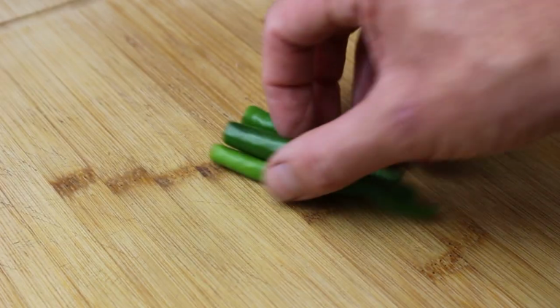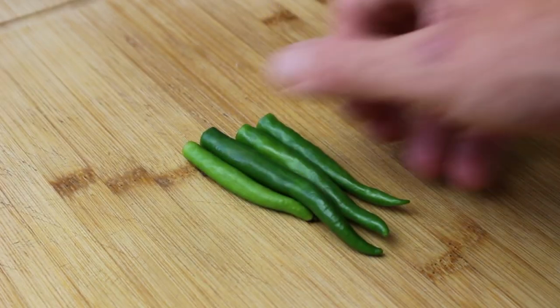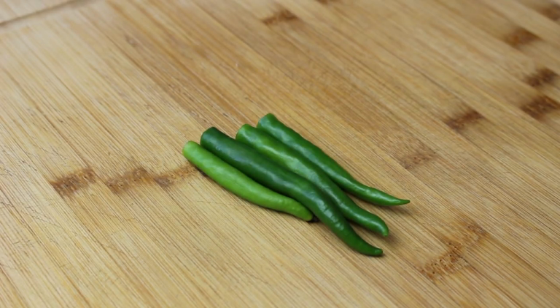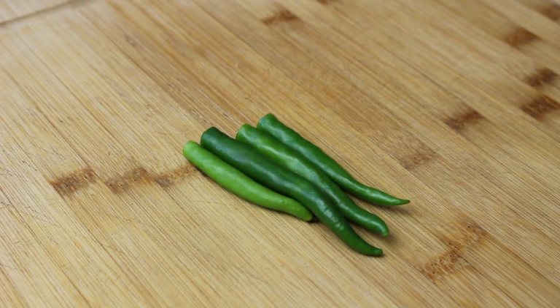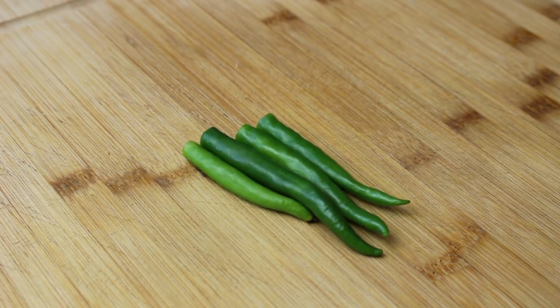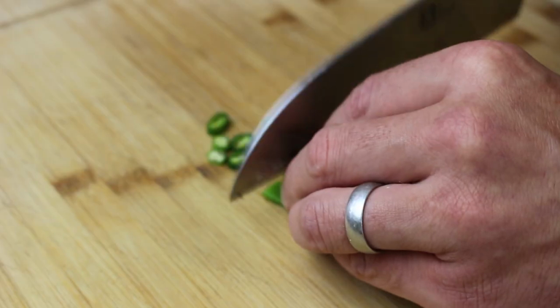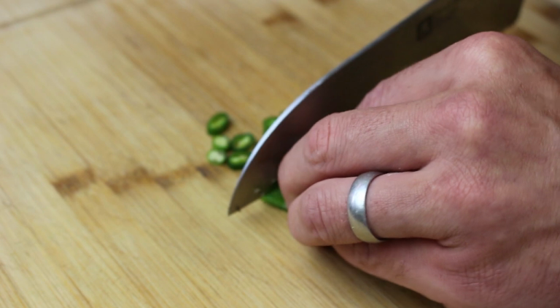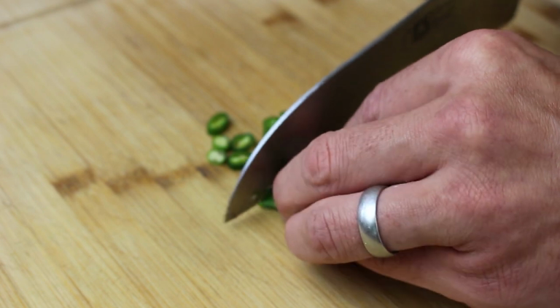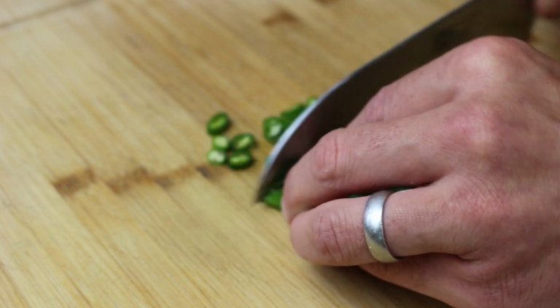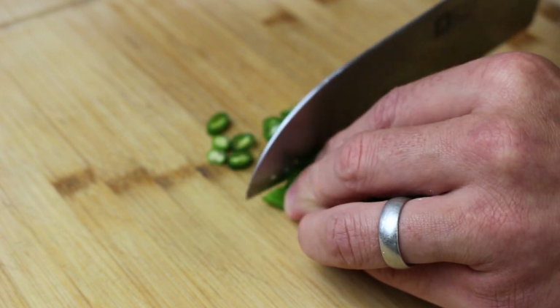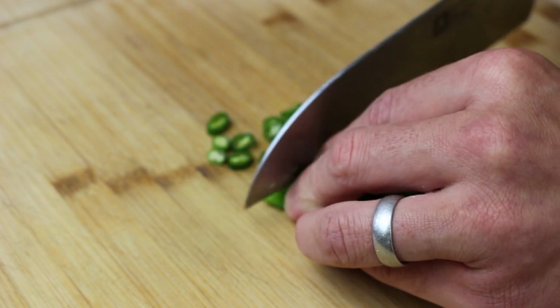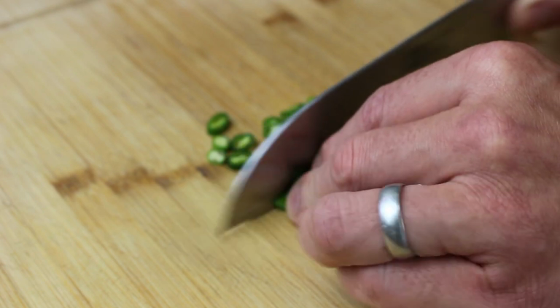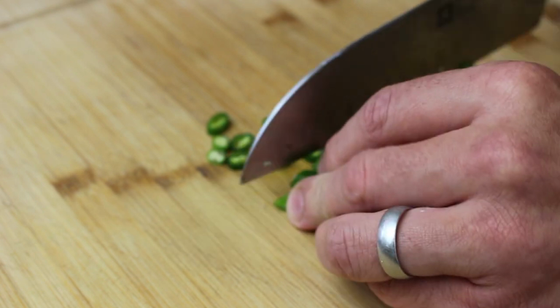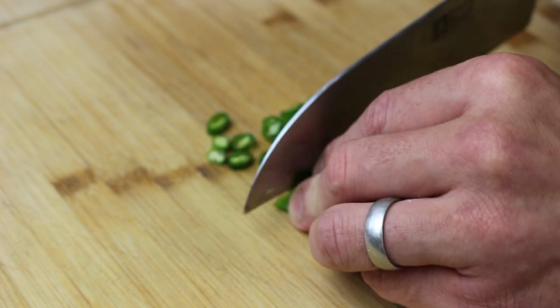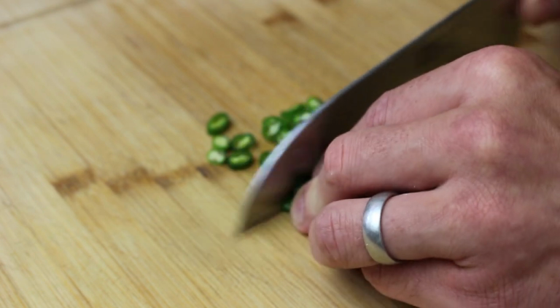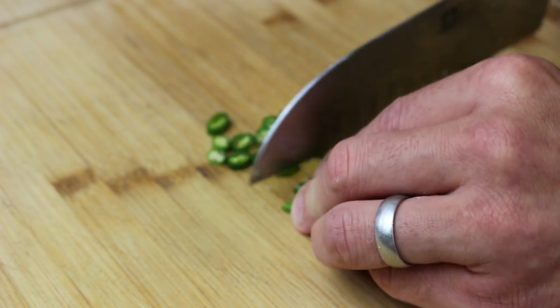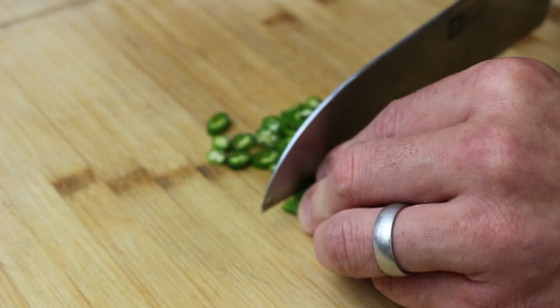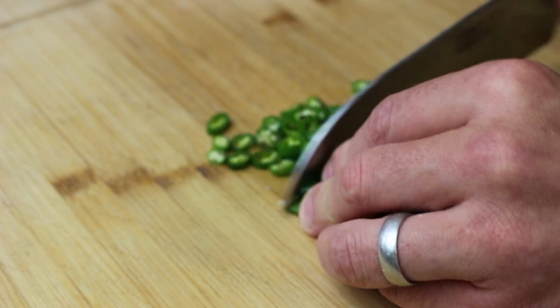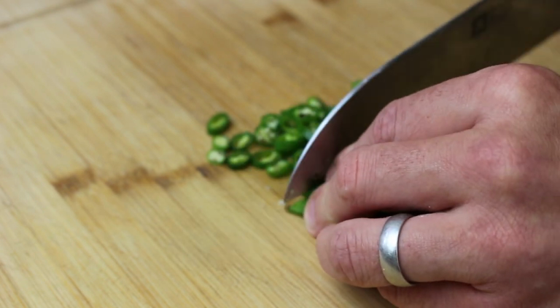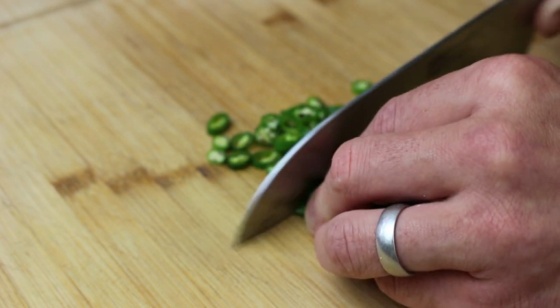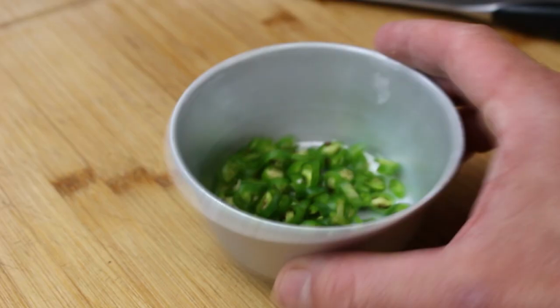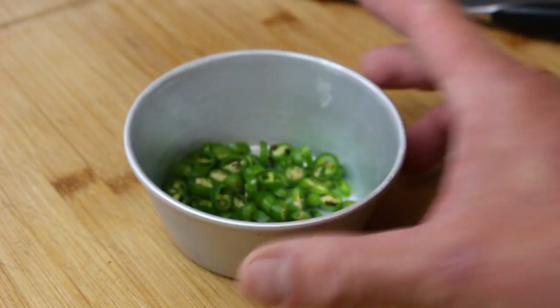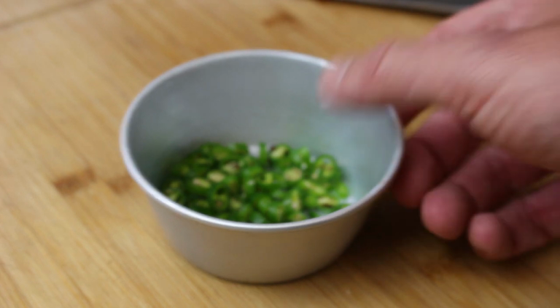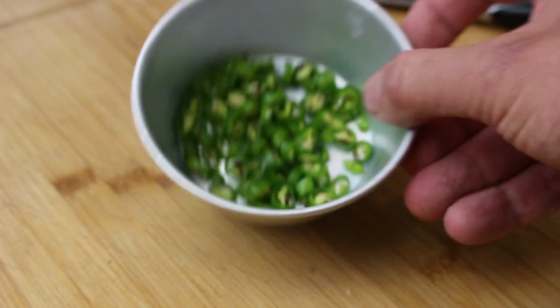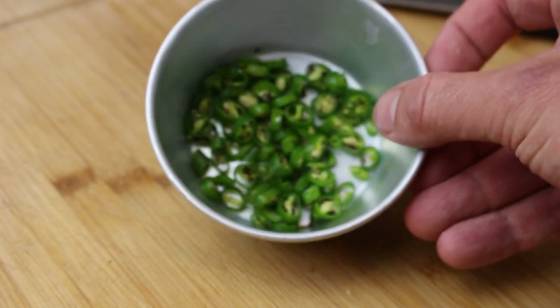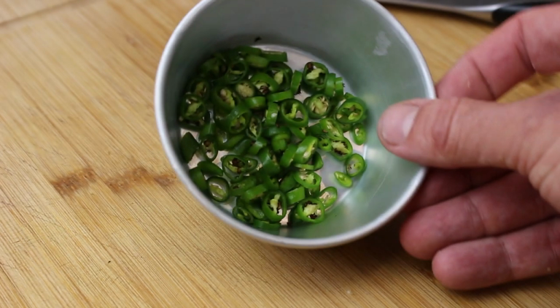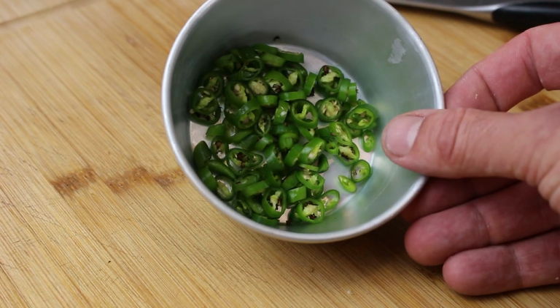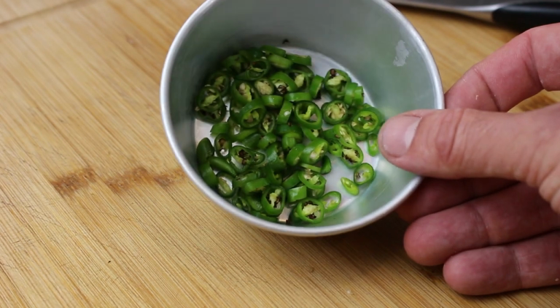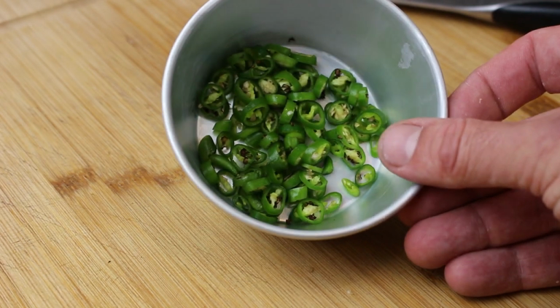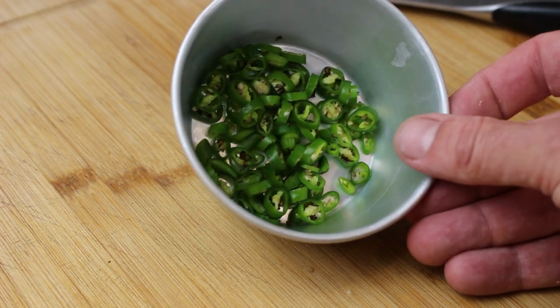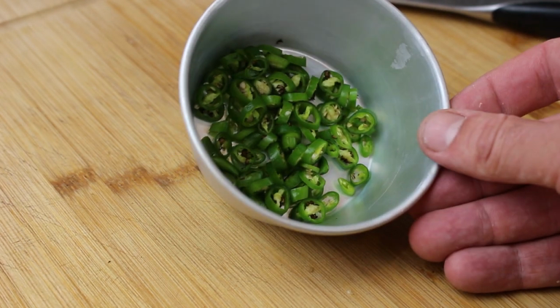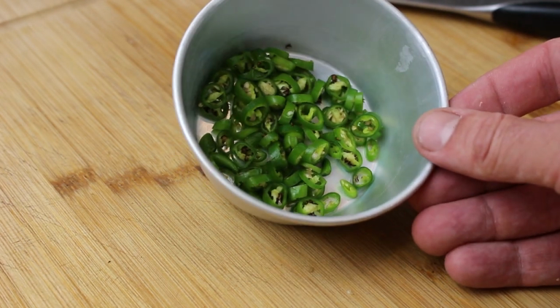Some green chillies. I'll just take the top off them and slice them as thin as I can, leaving all seeds and all the inside in there. These will just give a little bit of heat — I'm not going to blow your head off.